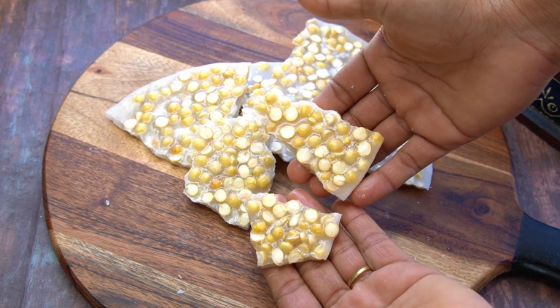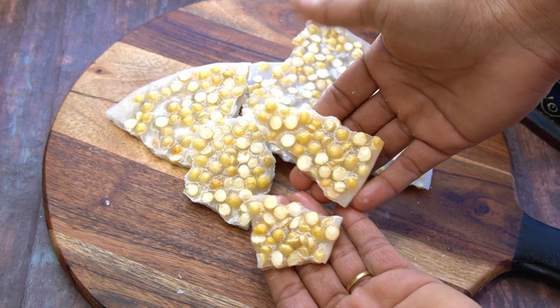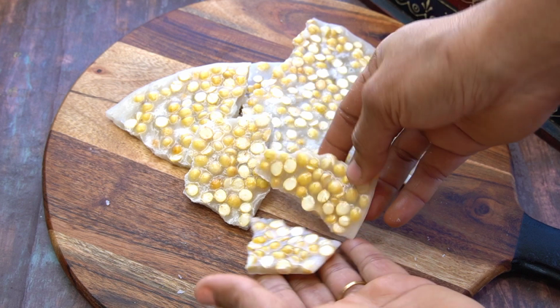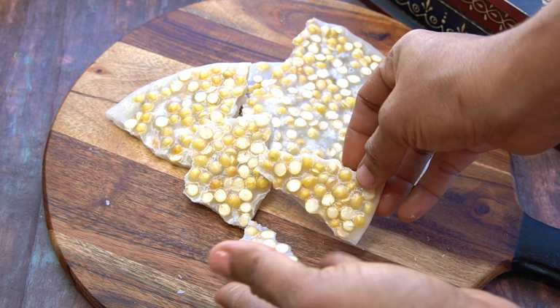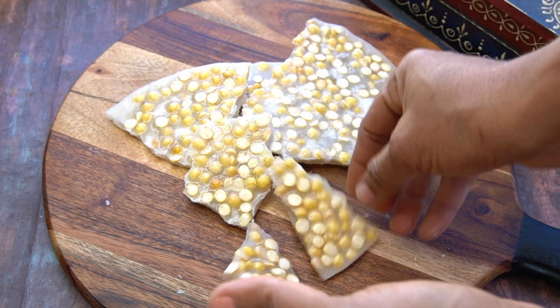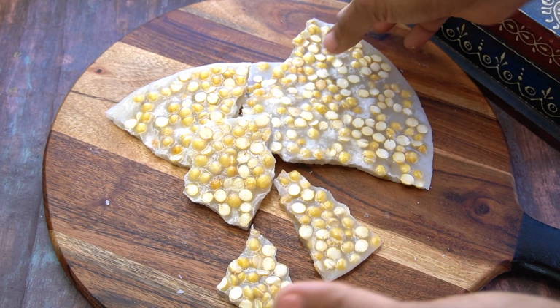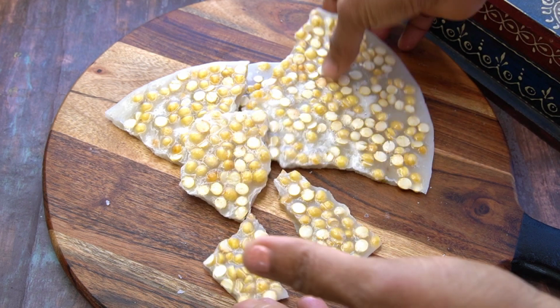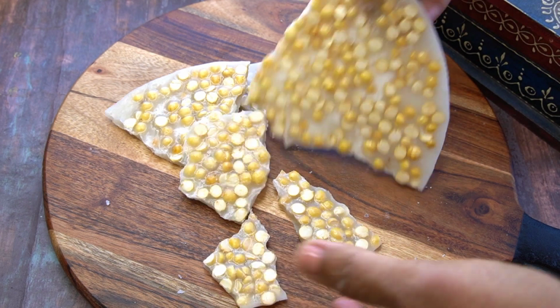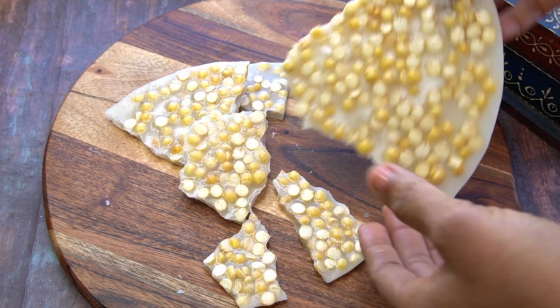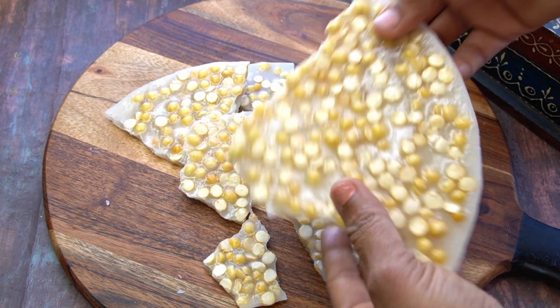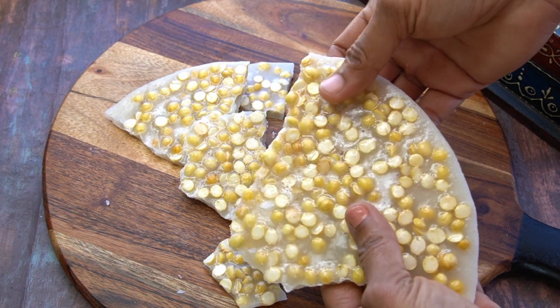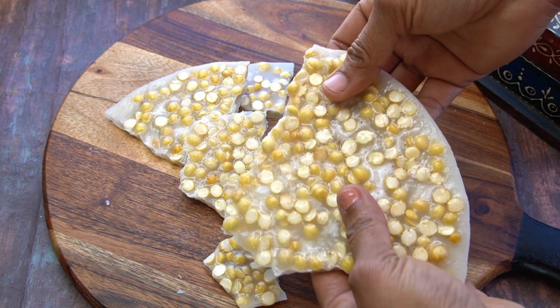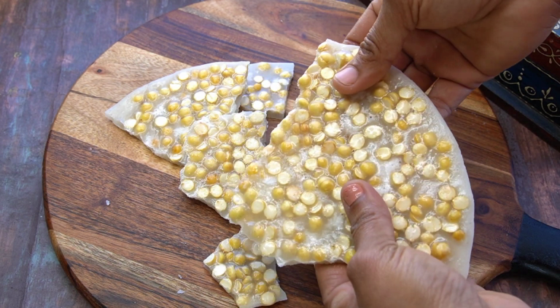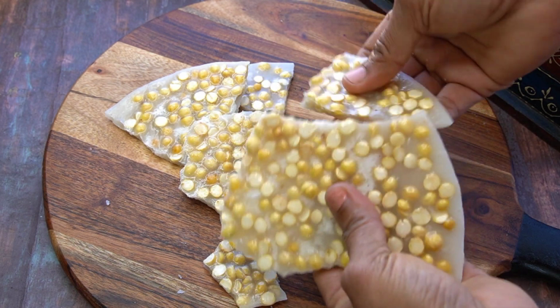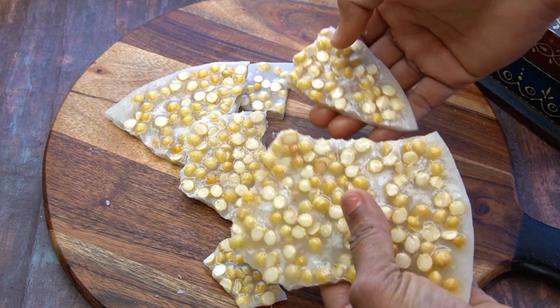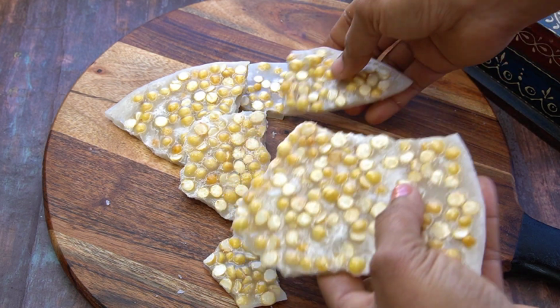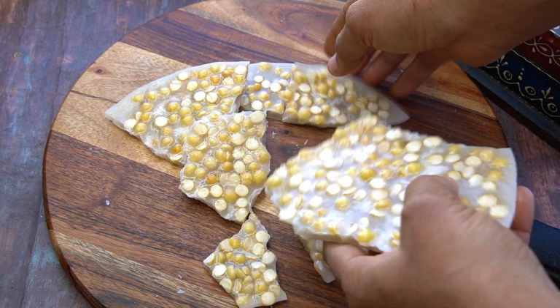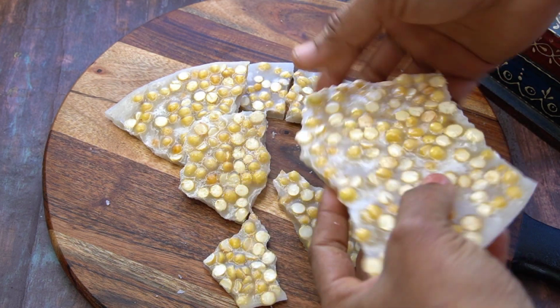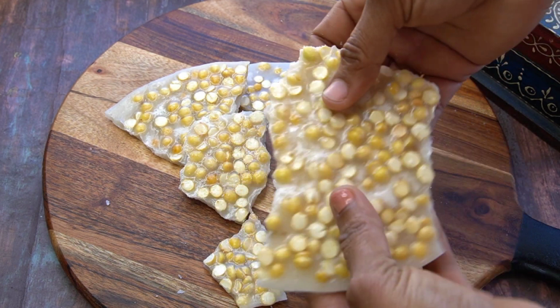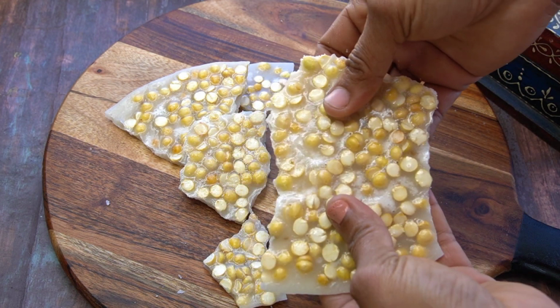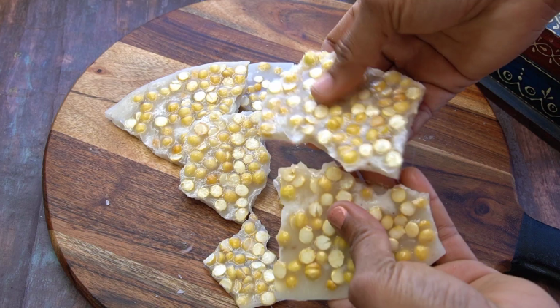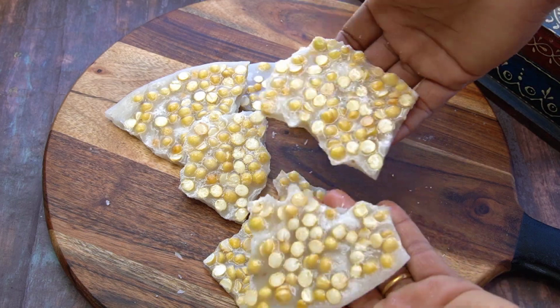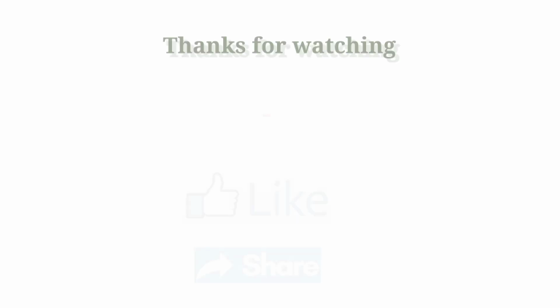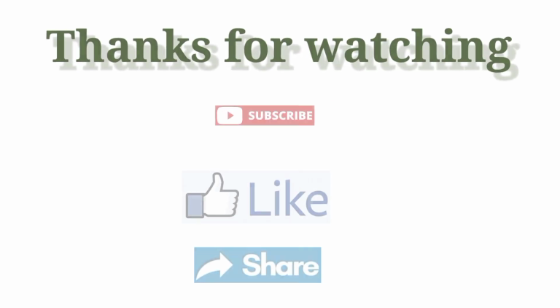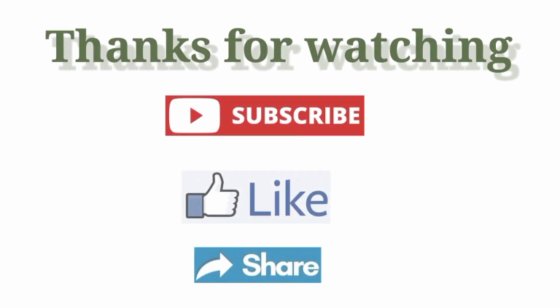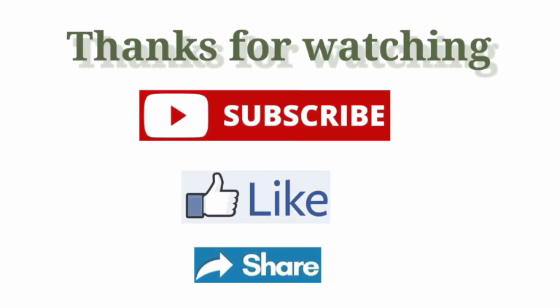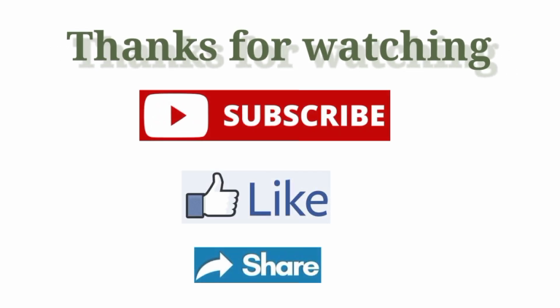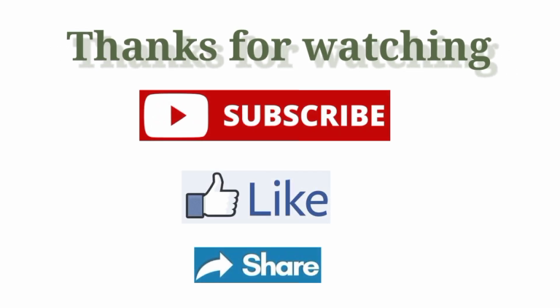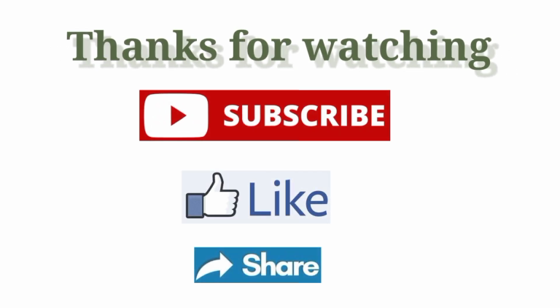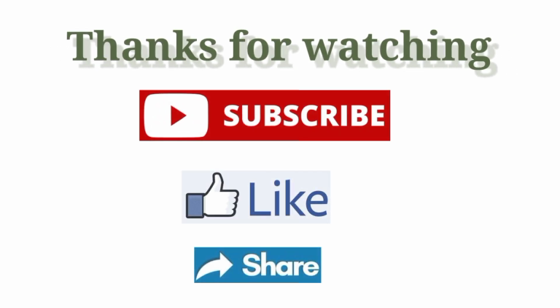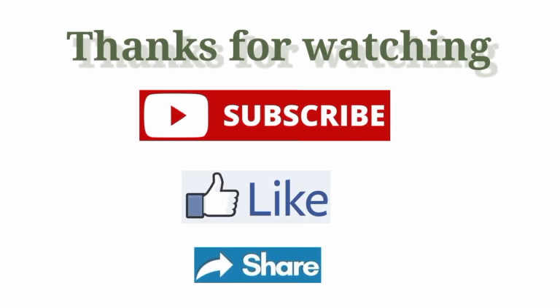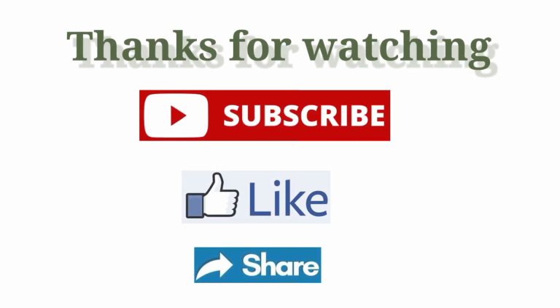If you want to subscribe to our channel, please press the bell button. Thank you.